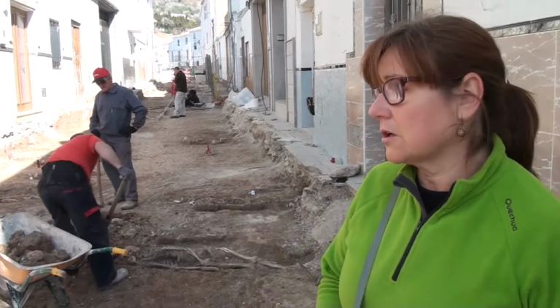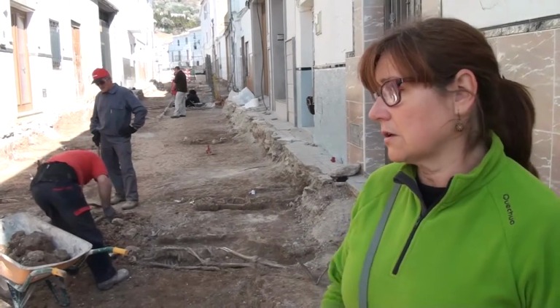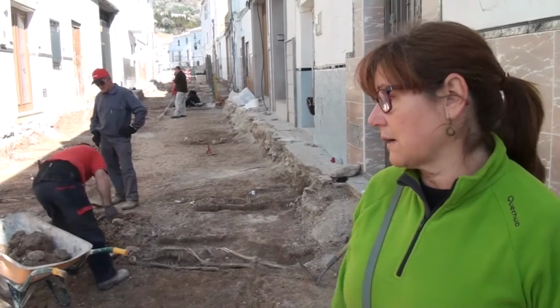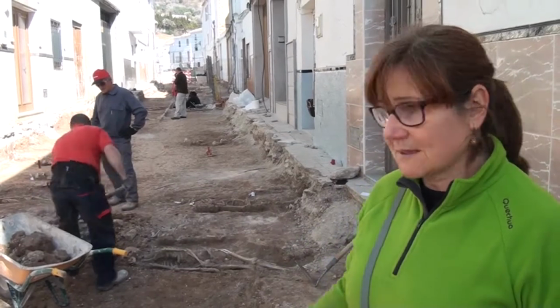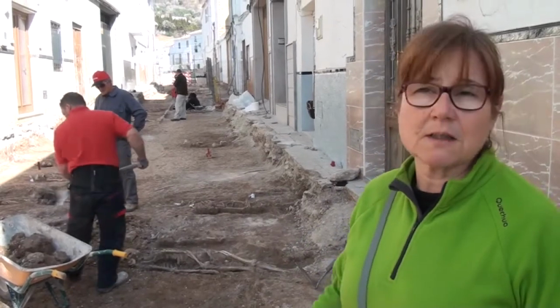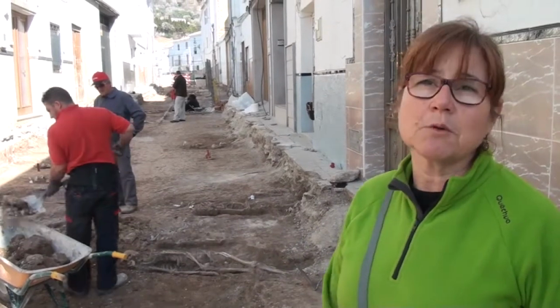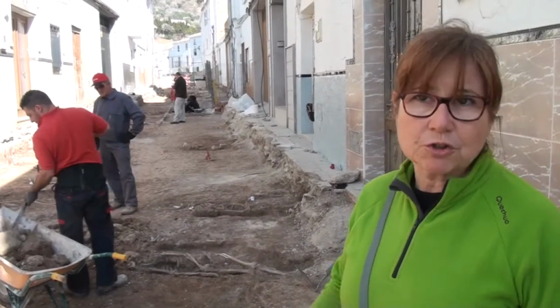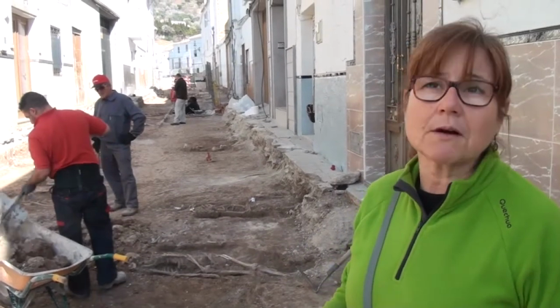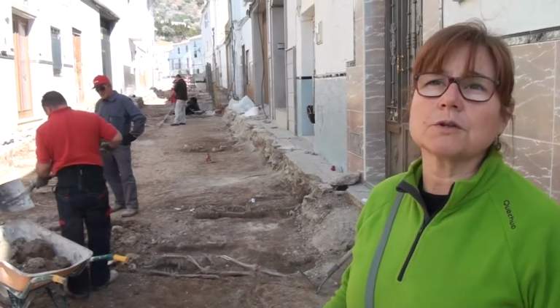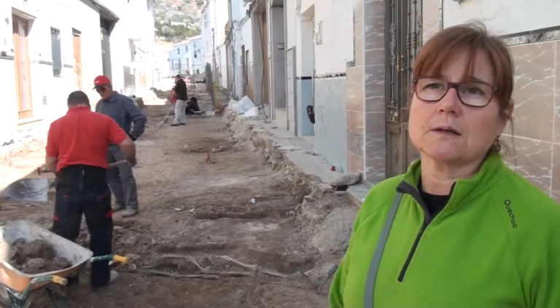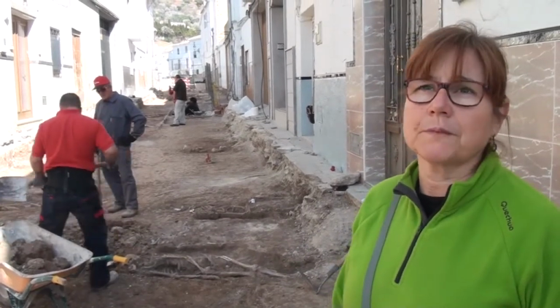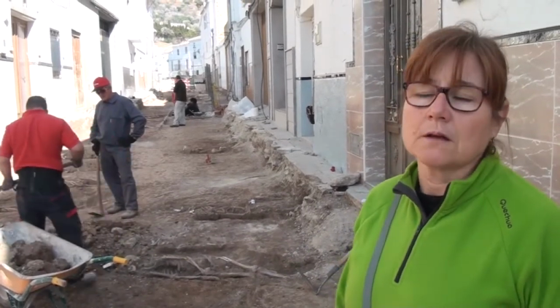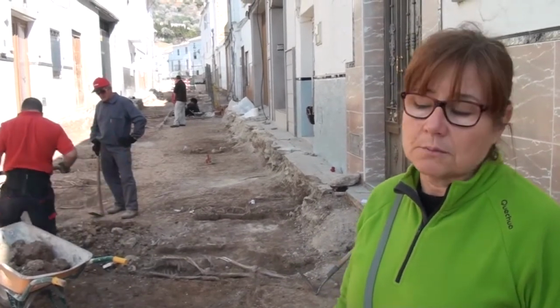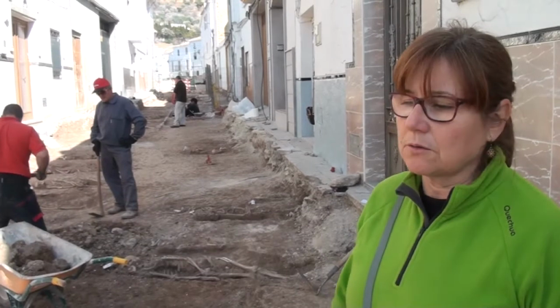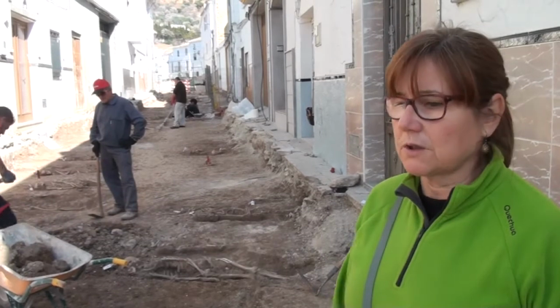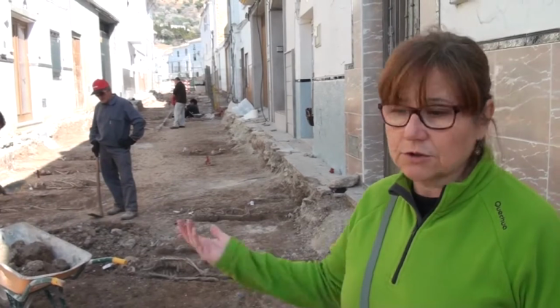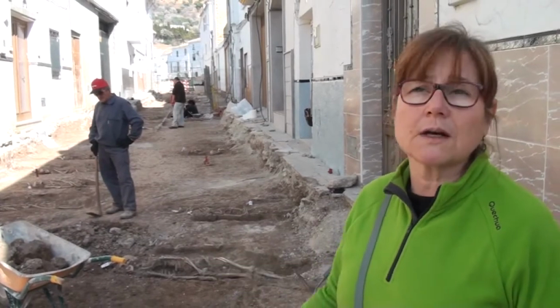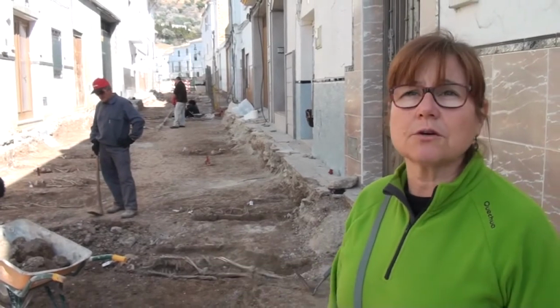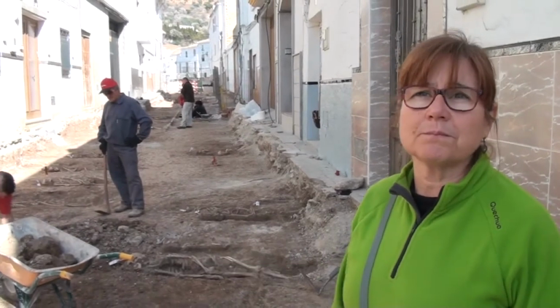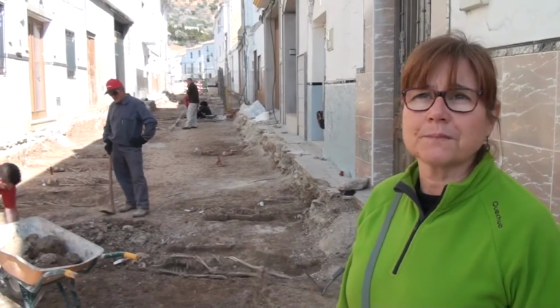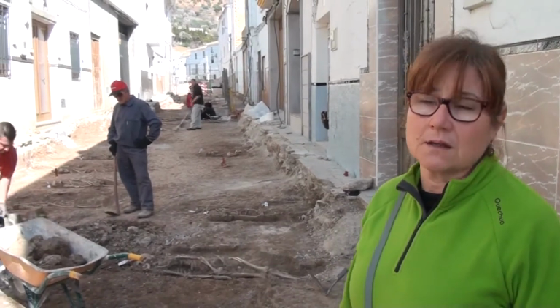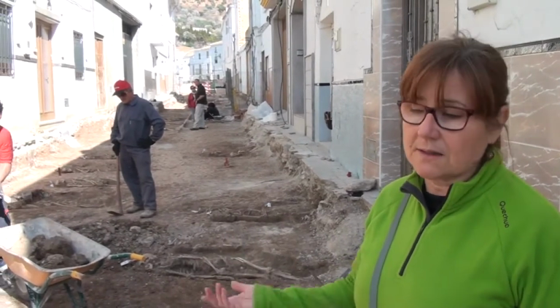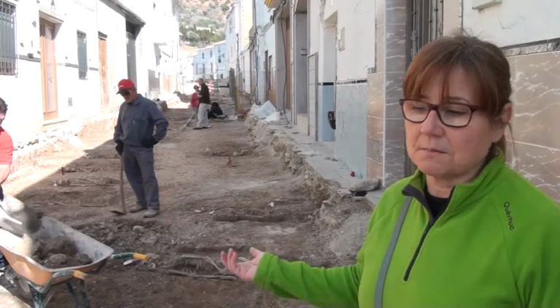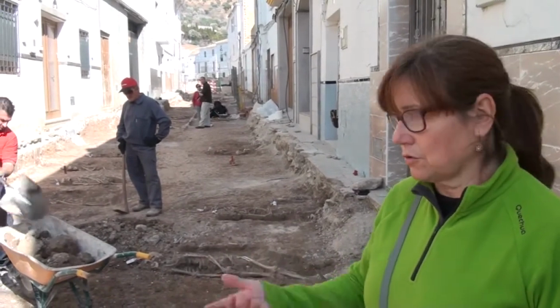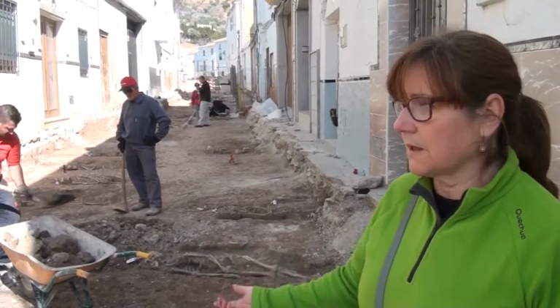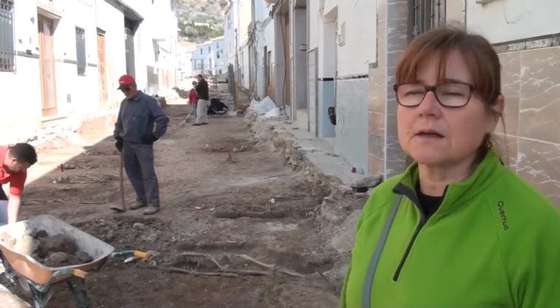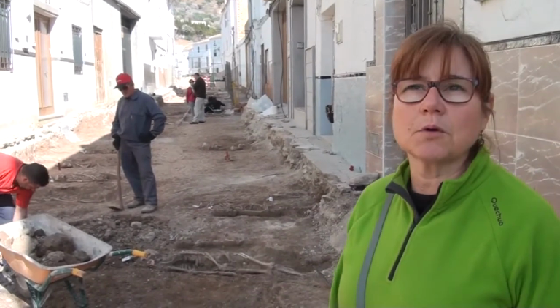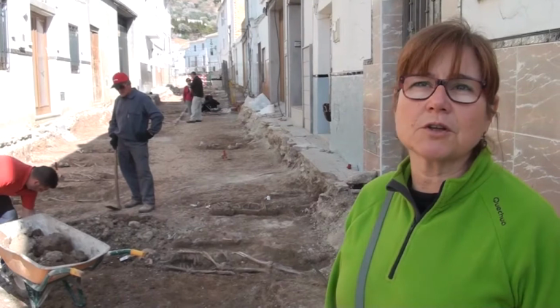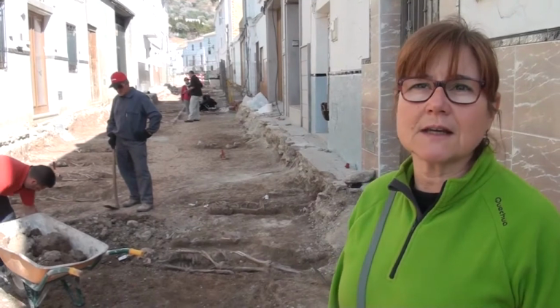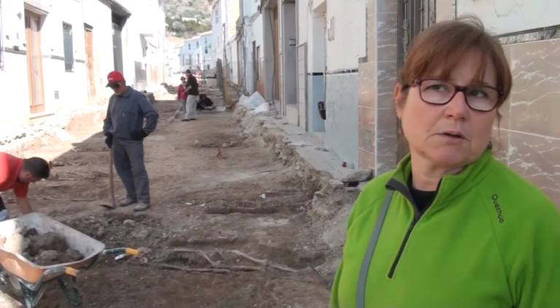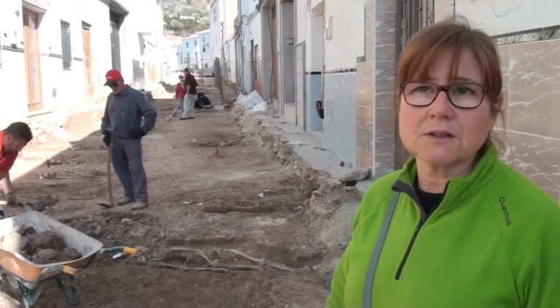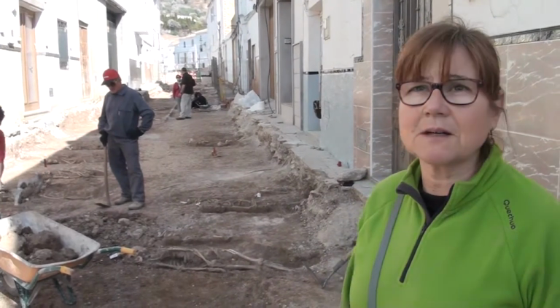We believe that this week we will finish the work in this section. Then they have to continue their construction work, and we still have to do the movement of the earth. We will see you next week.